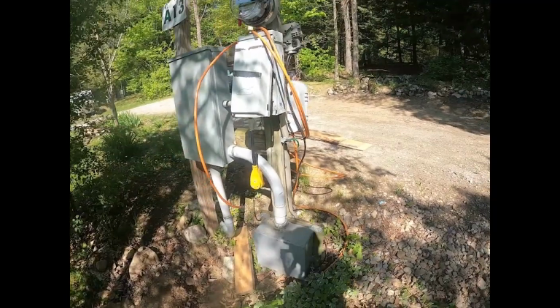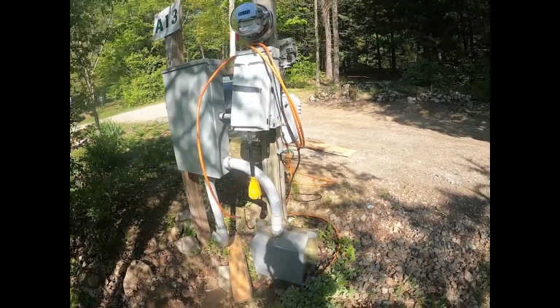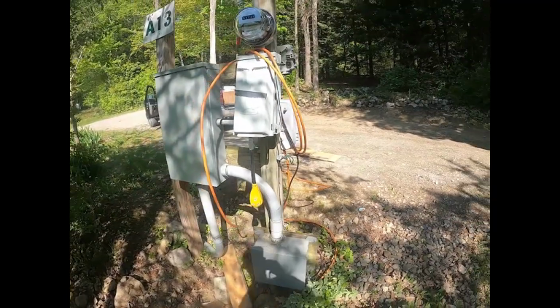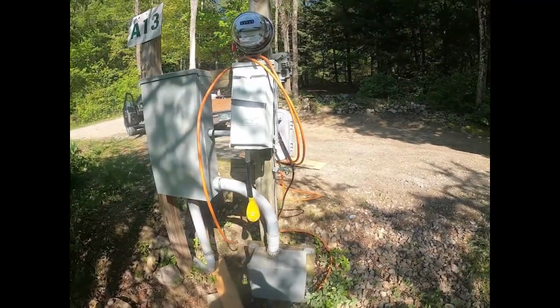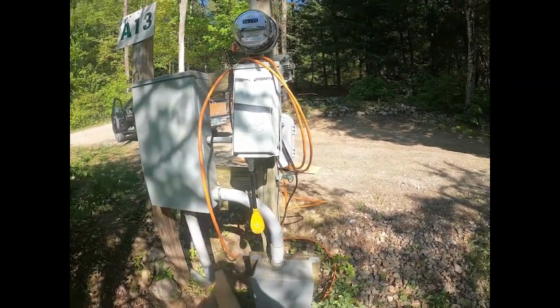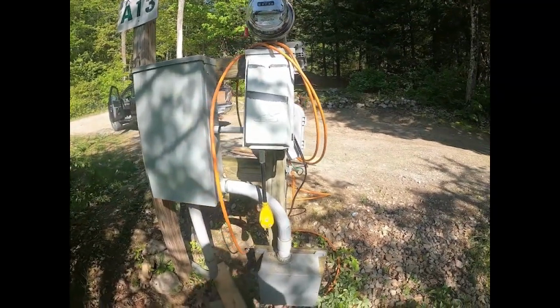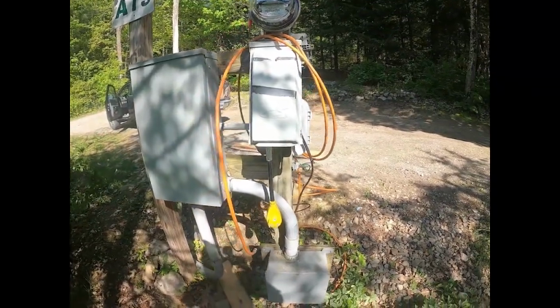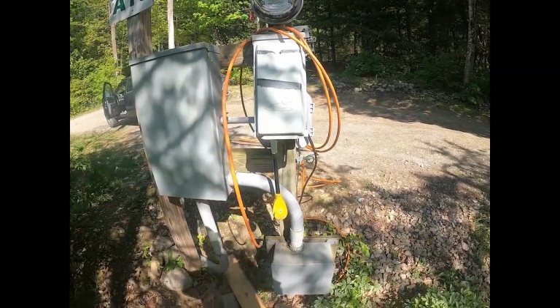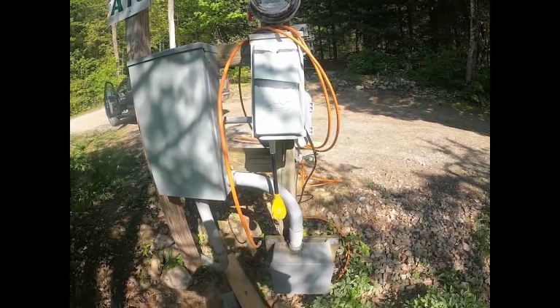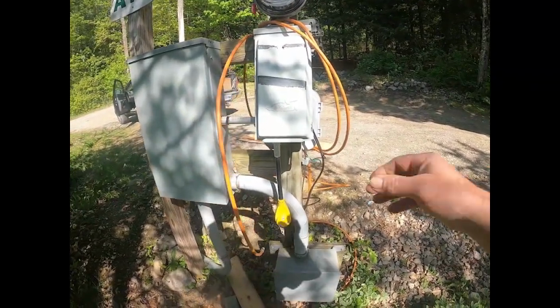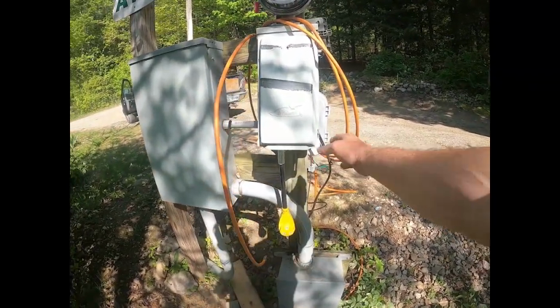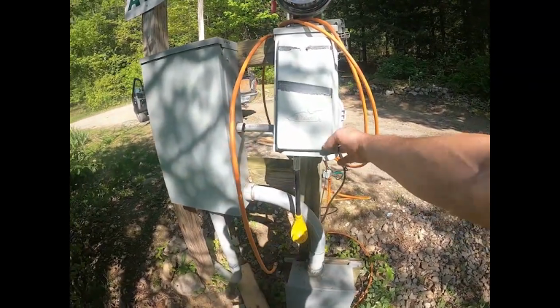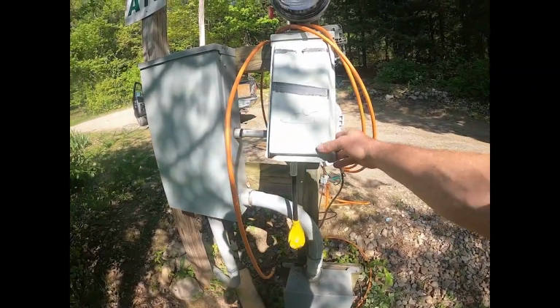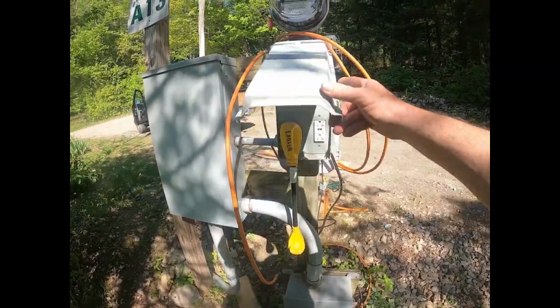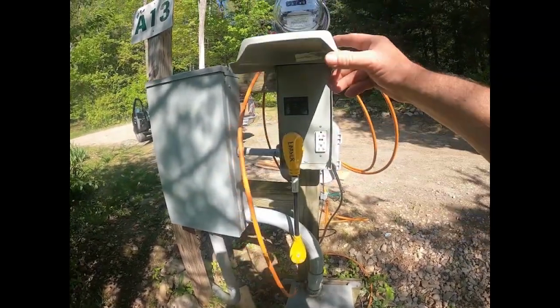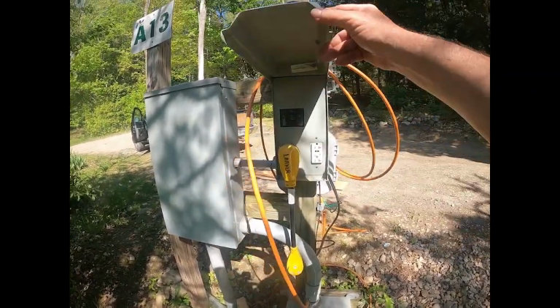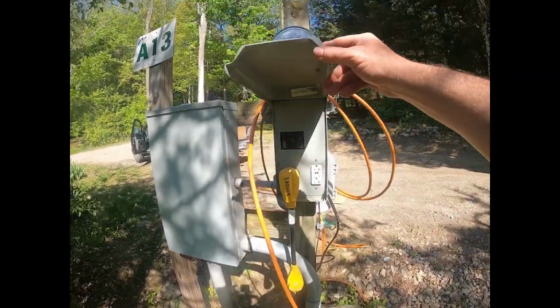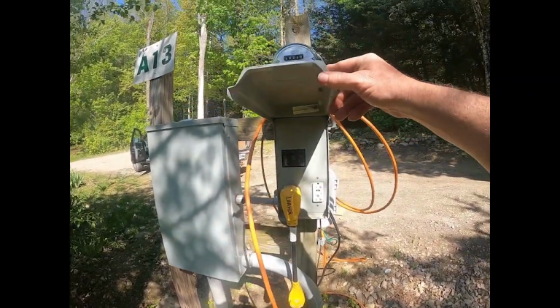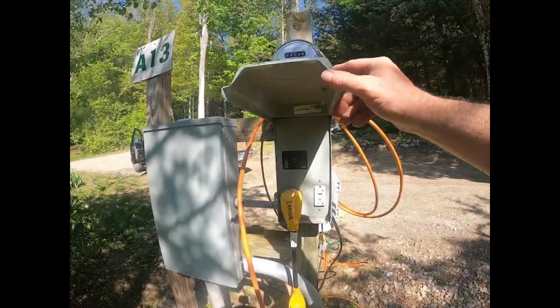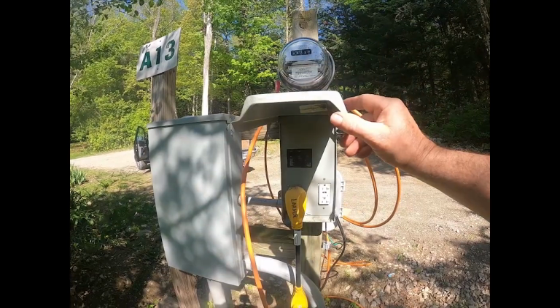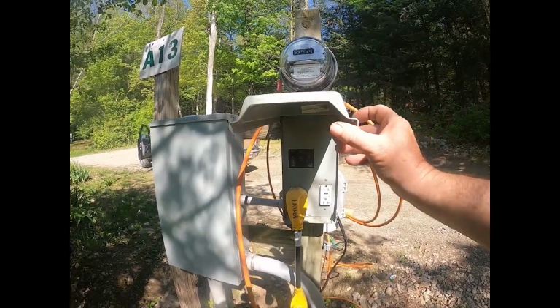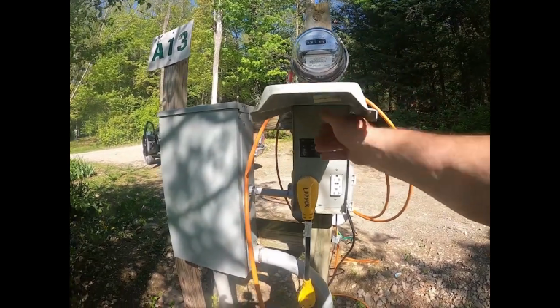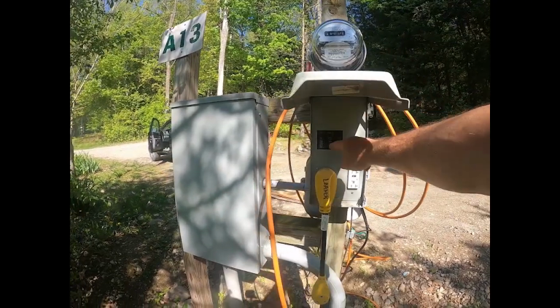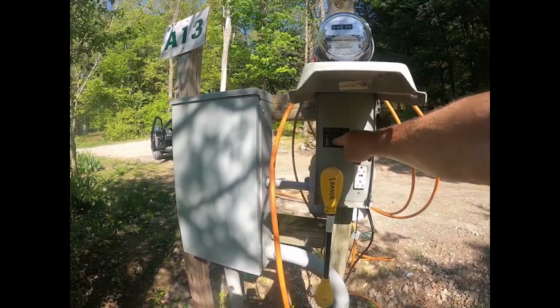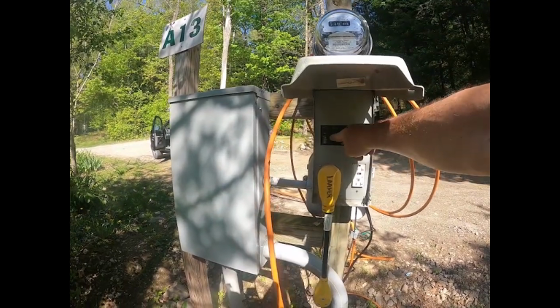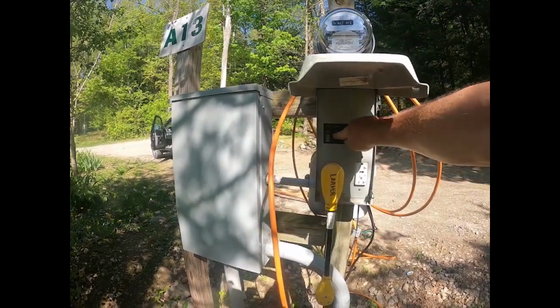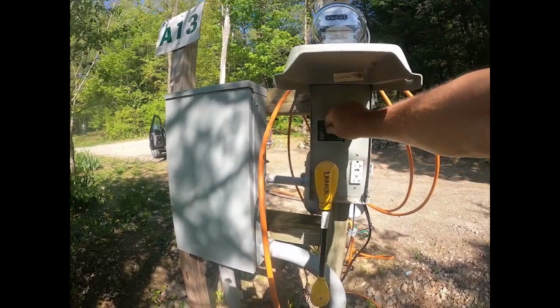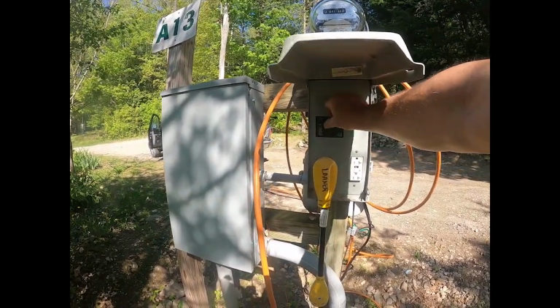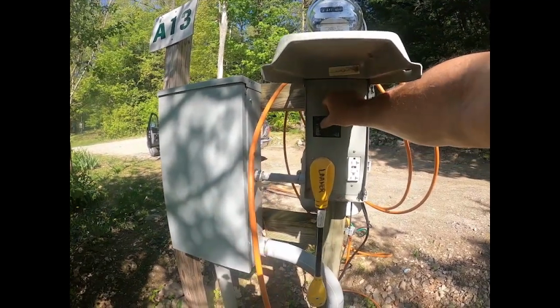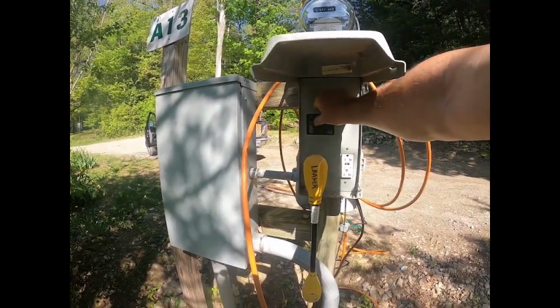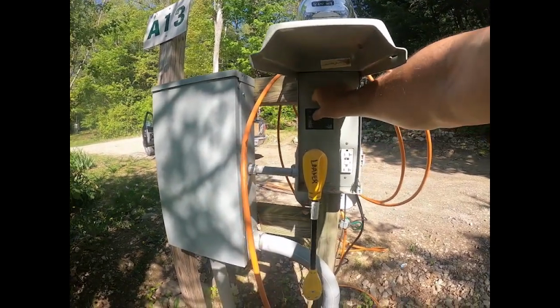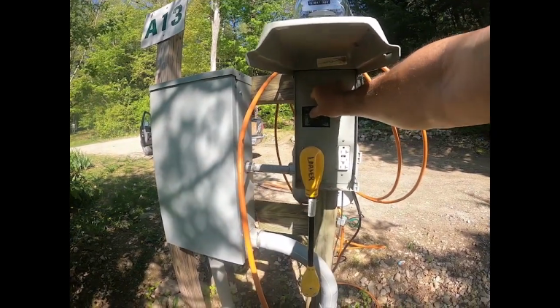Got a 30 amp there, ready to go. And you just flip up the 50 amp switch and you're plugged in.